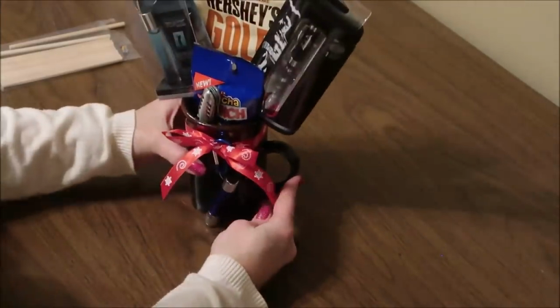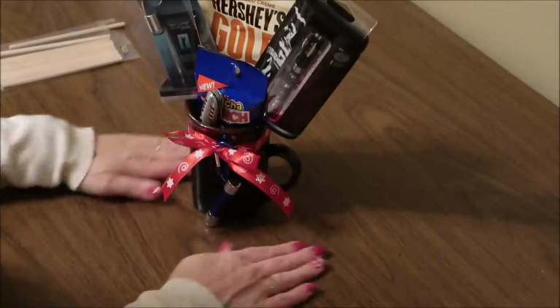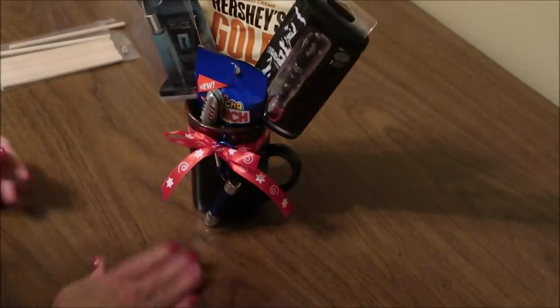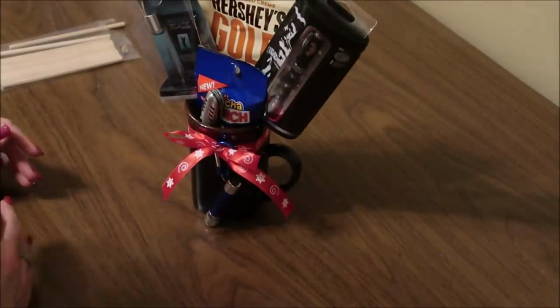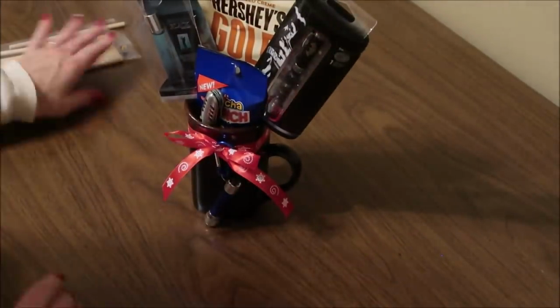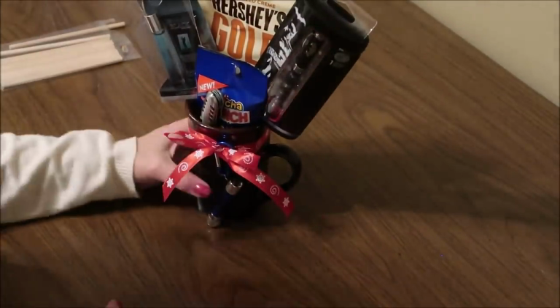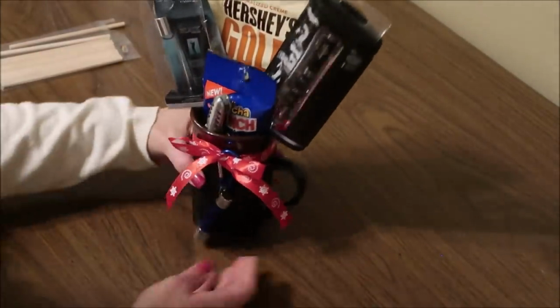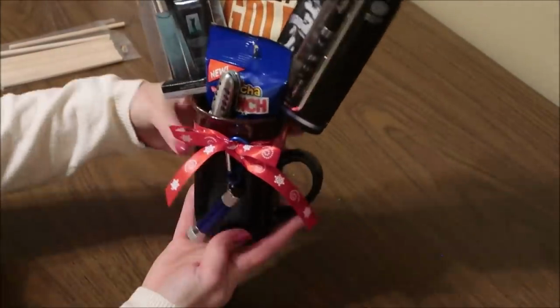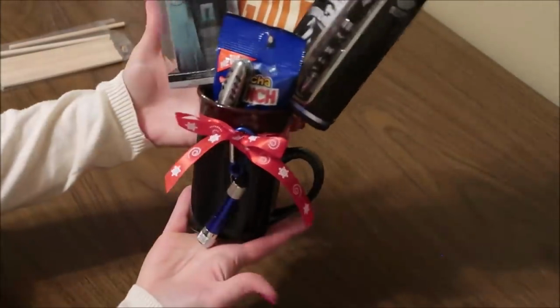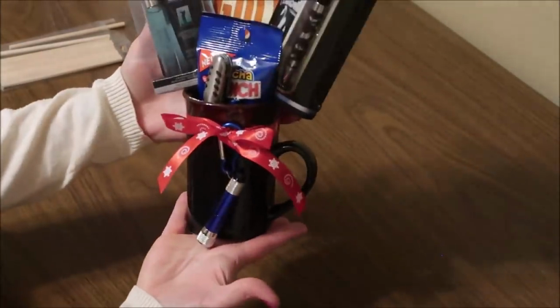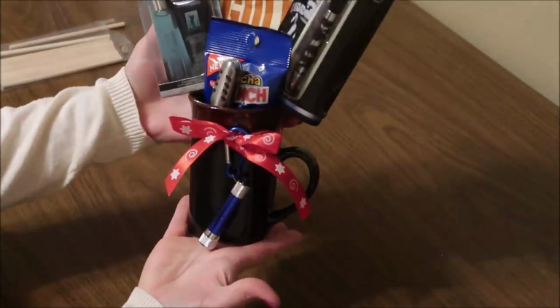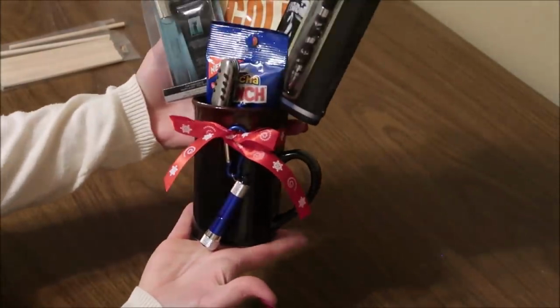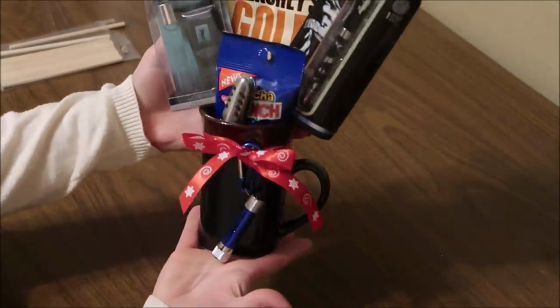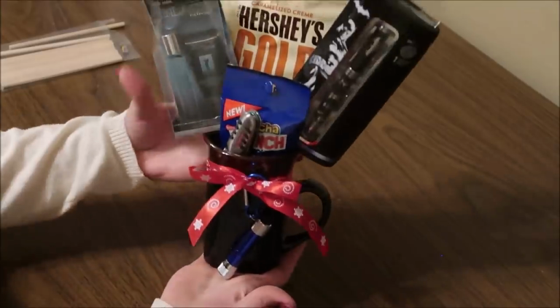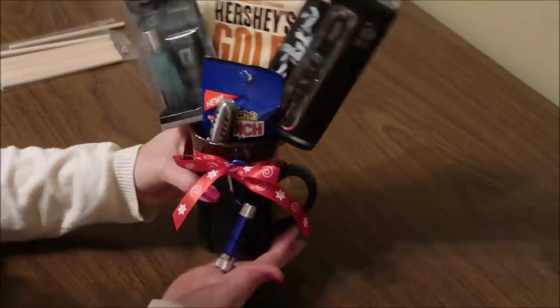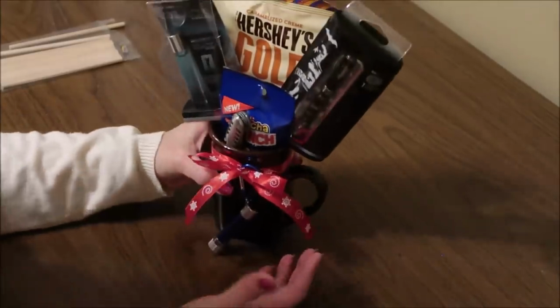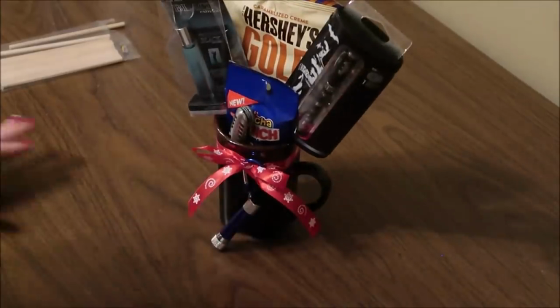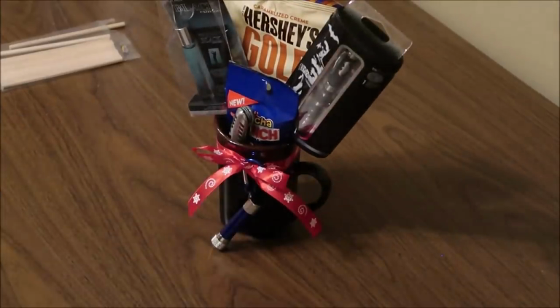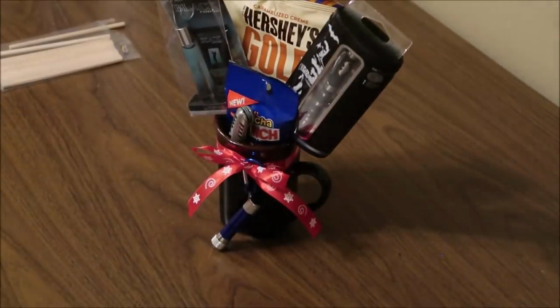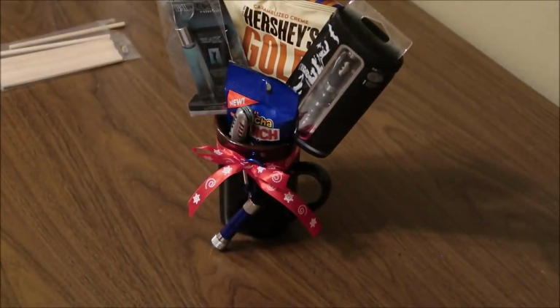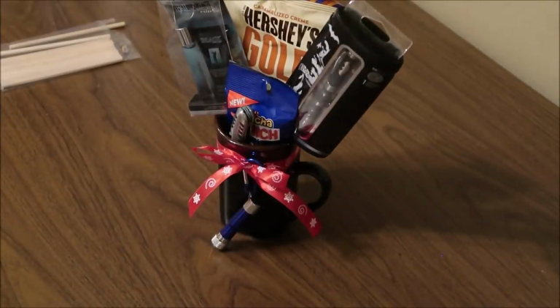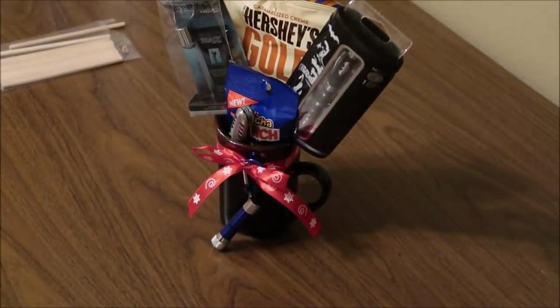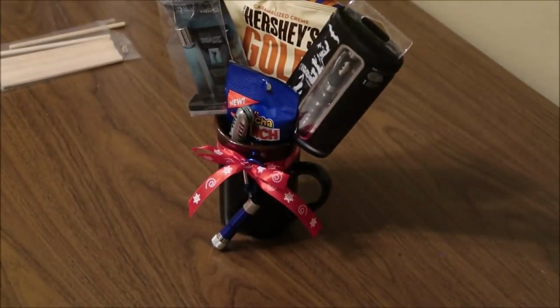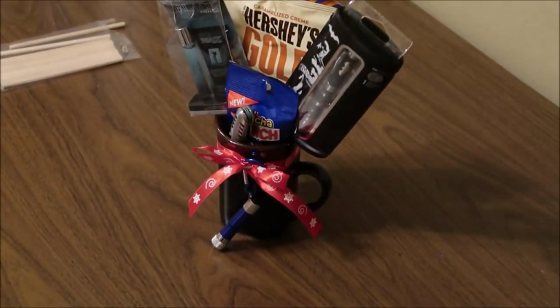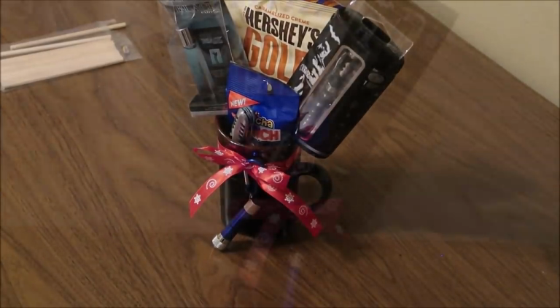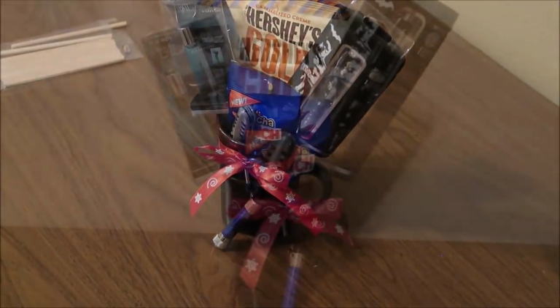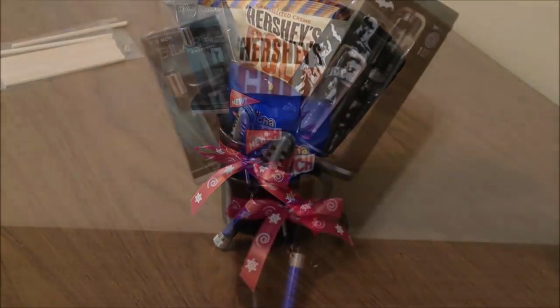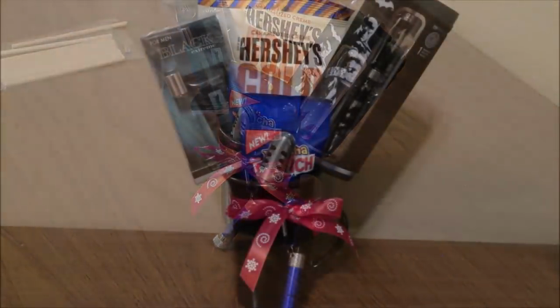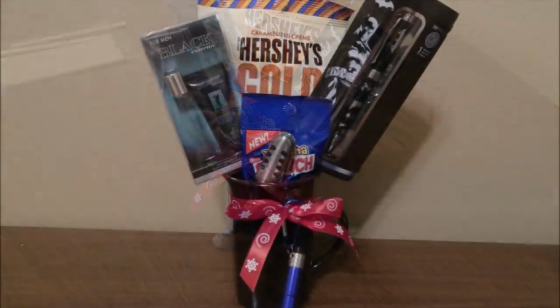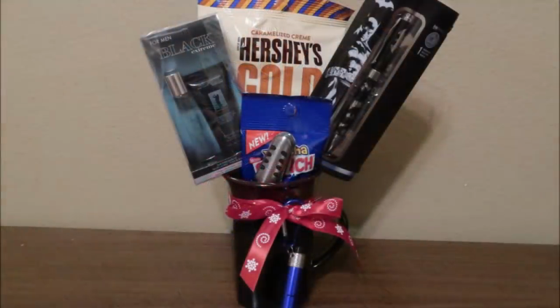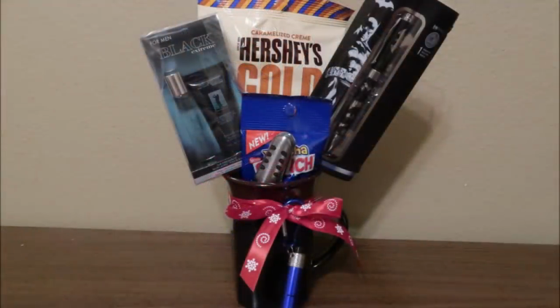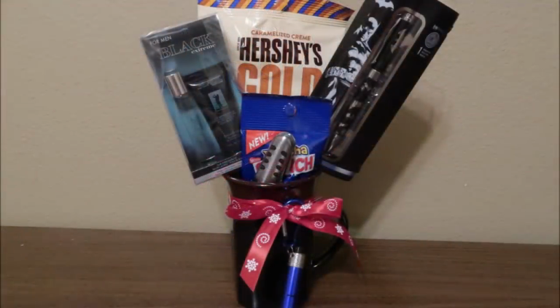Here's the finished man bouquet — it costs seven dollars using items from Dollar Tree, and it's just a really fun gift to give.